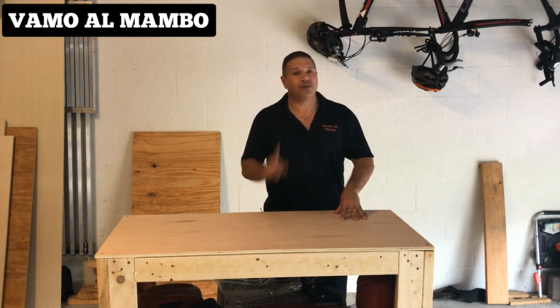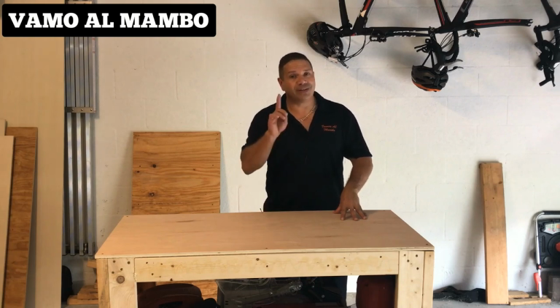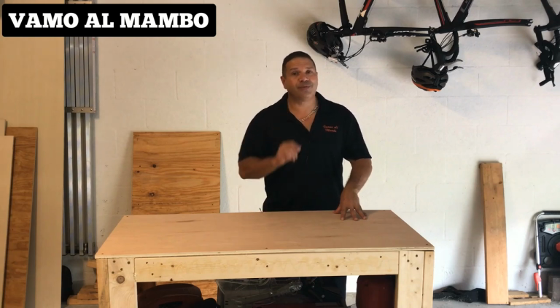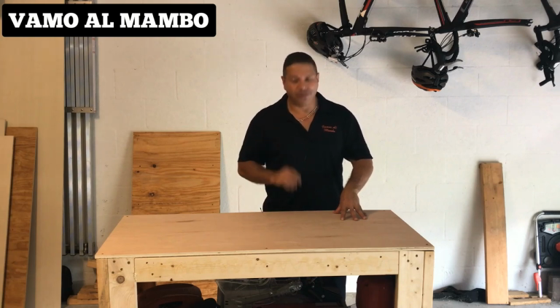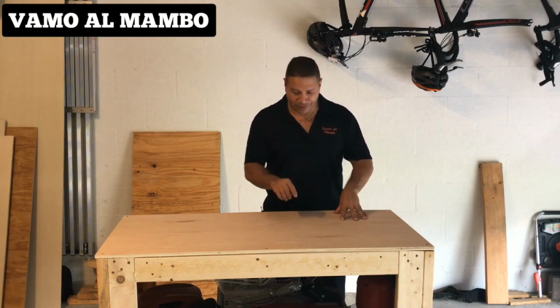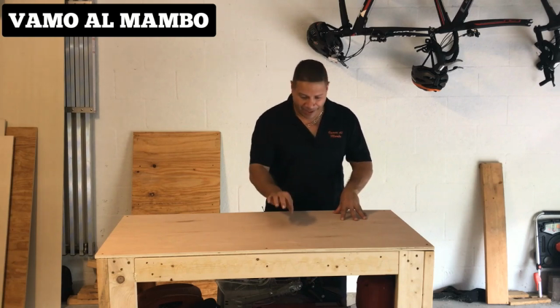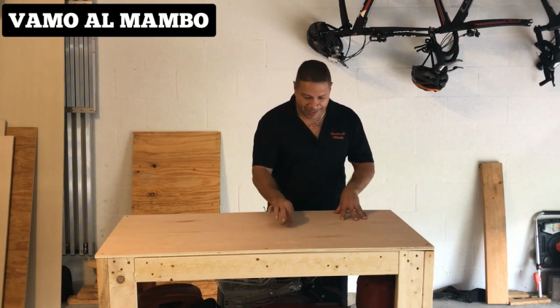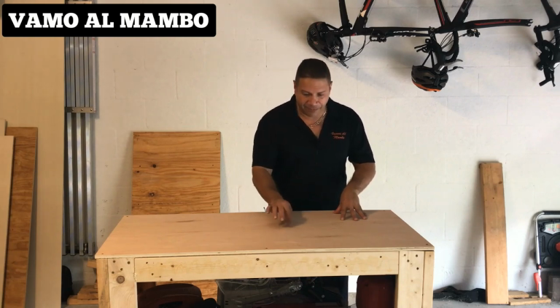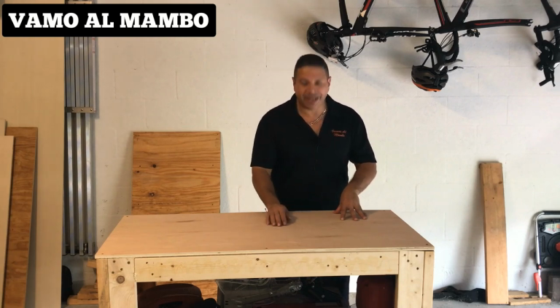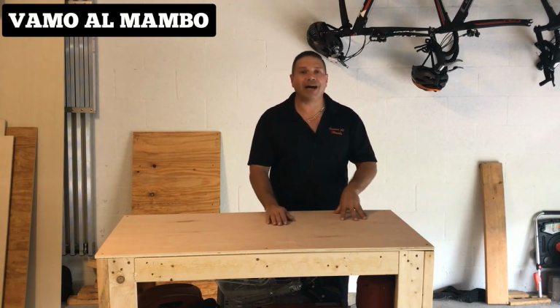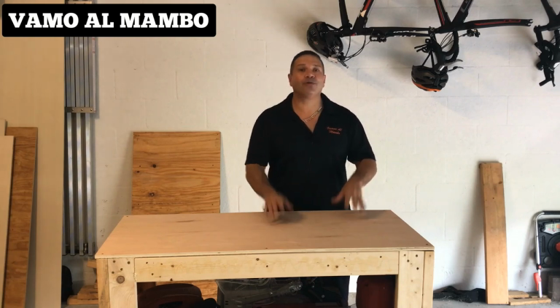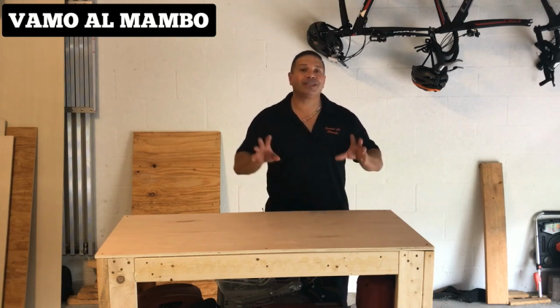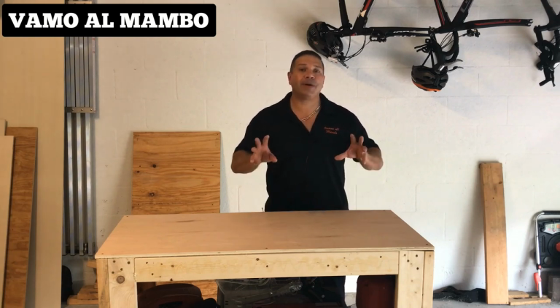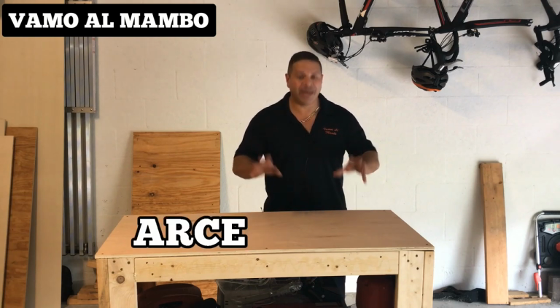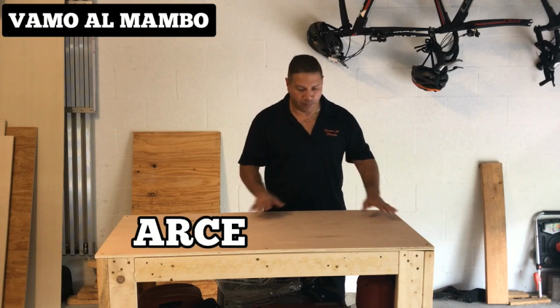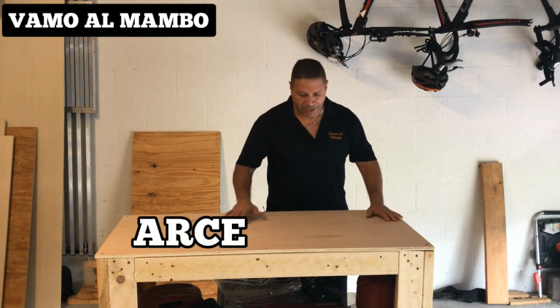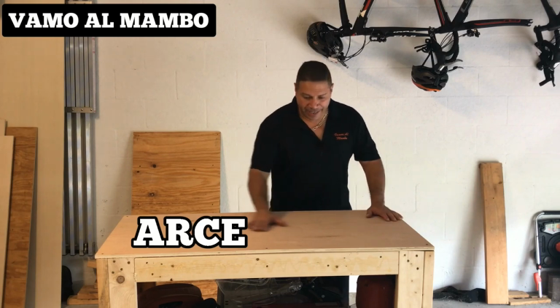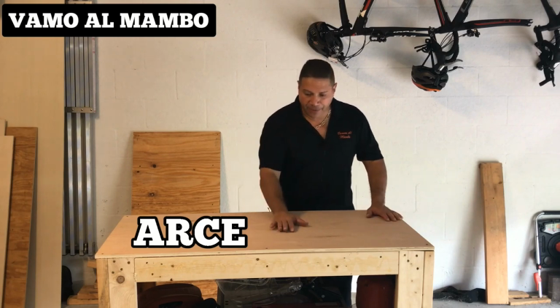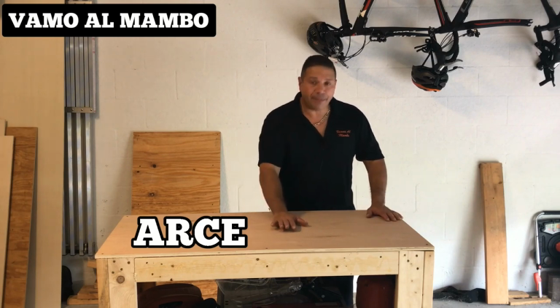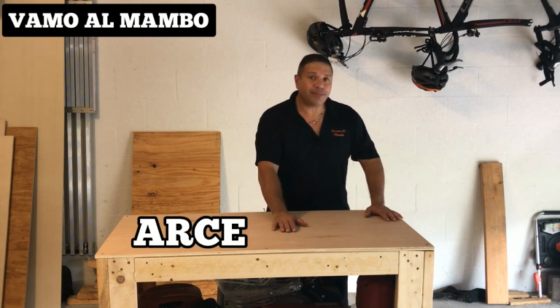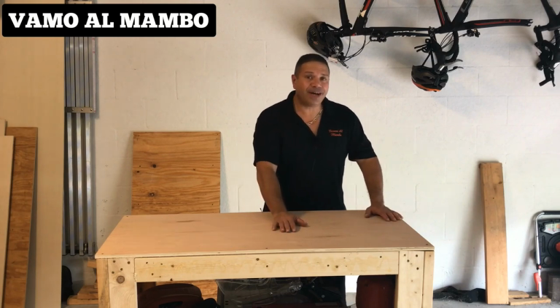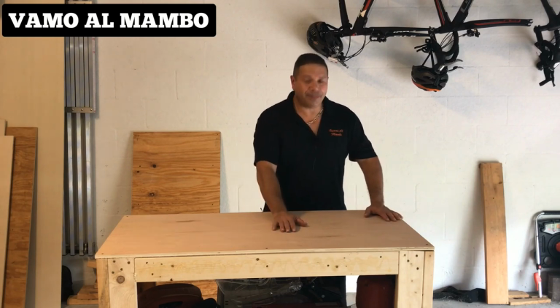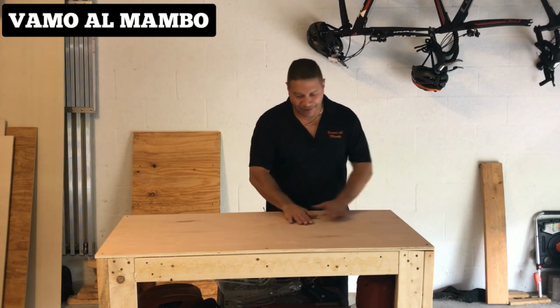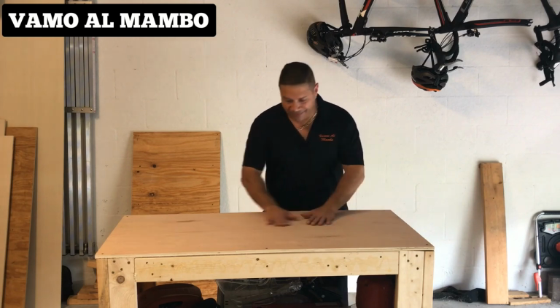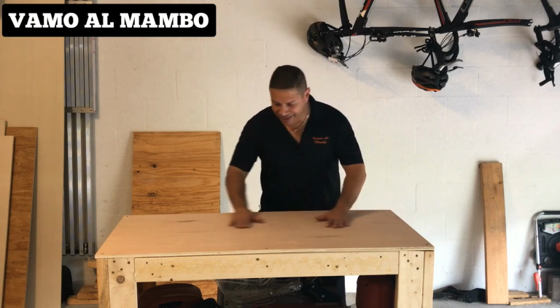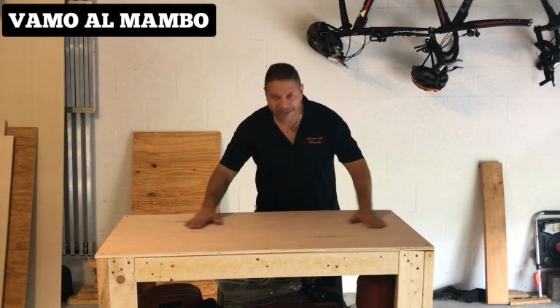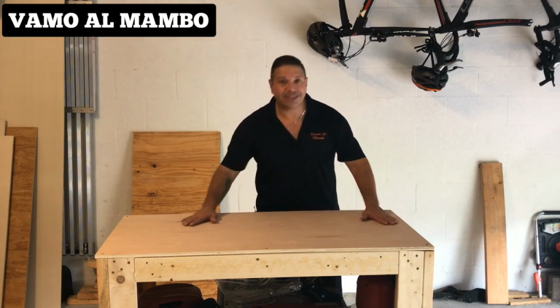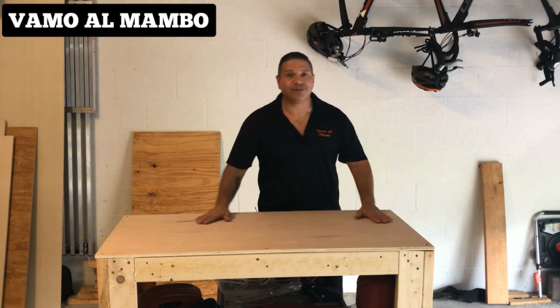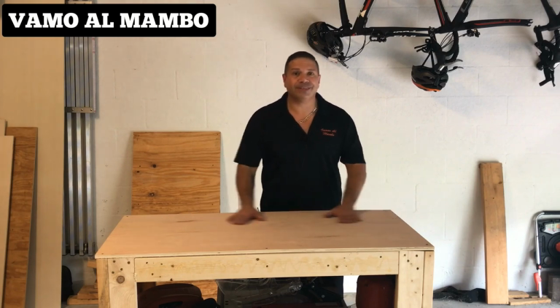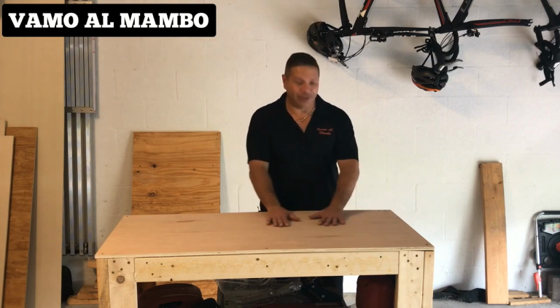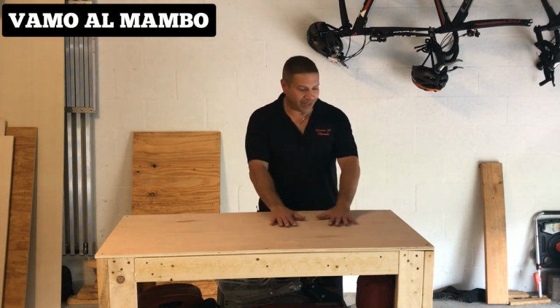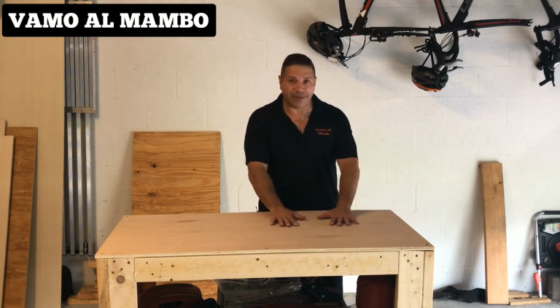Modificación número uno: le cambié el panel a uno que se llama Maple. Es todavía media pulgada, pero ahora bien lisecito, nítido para trabajar.